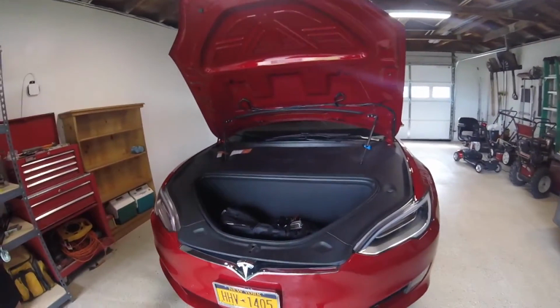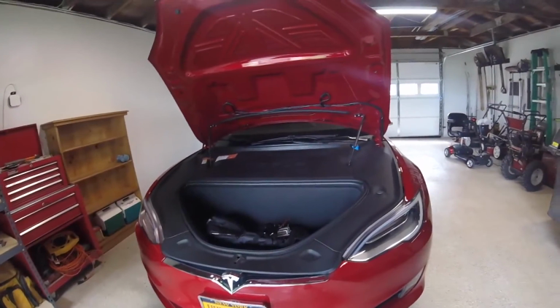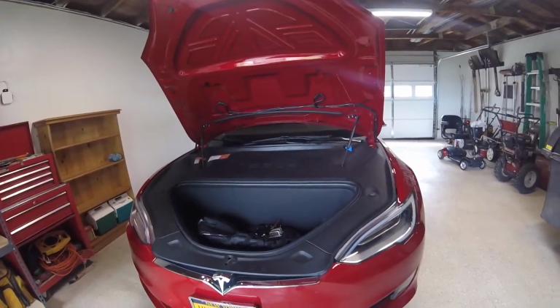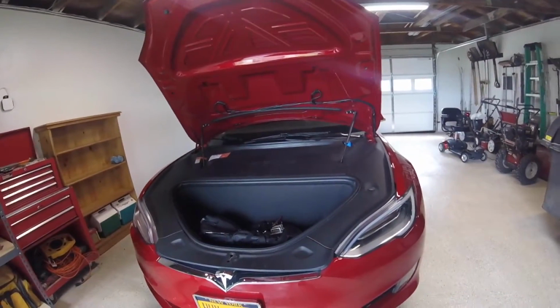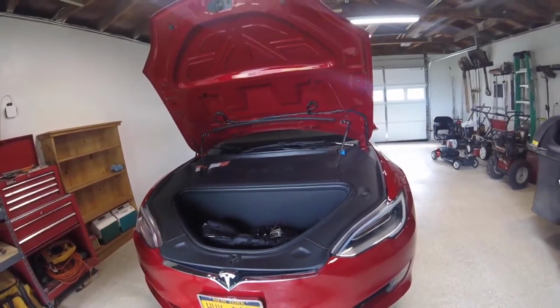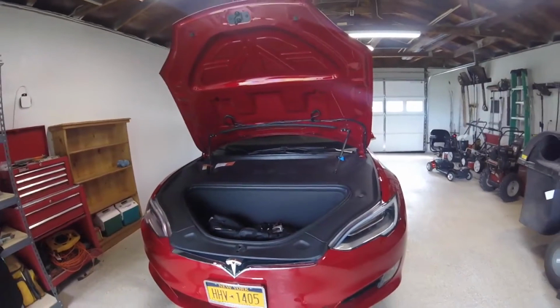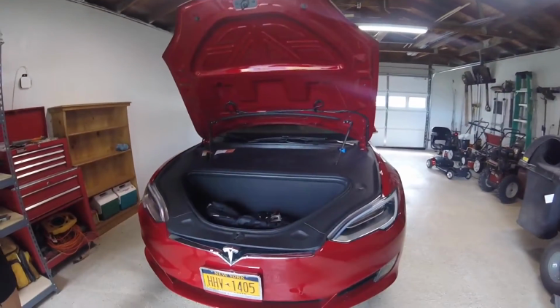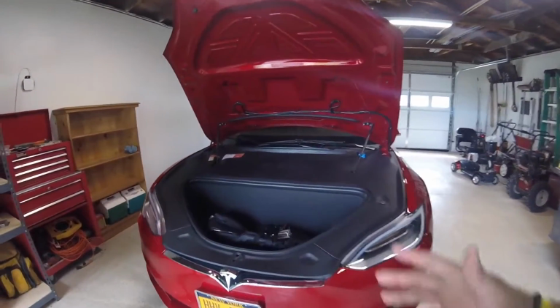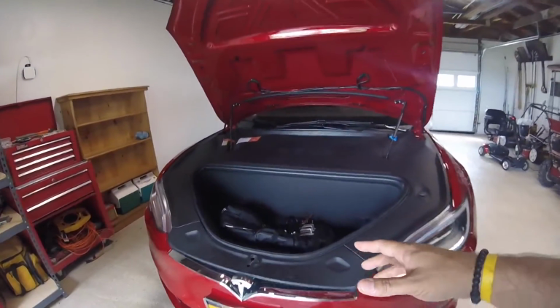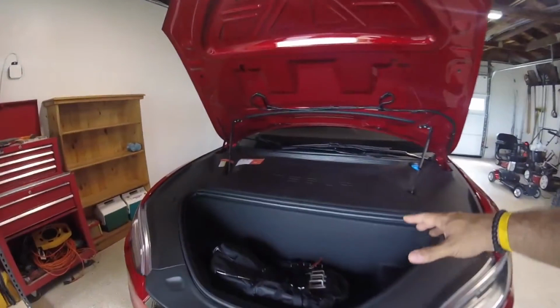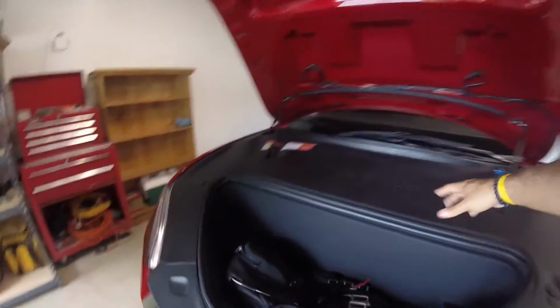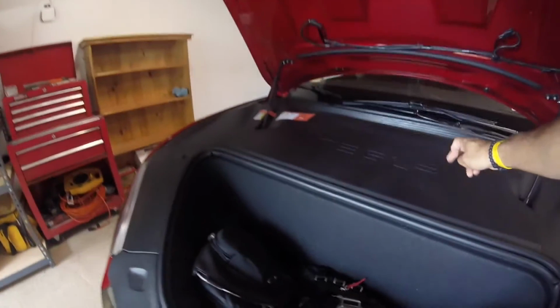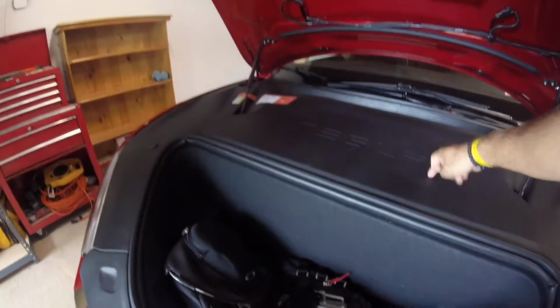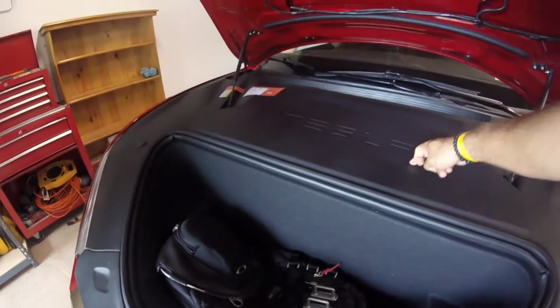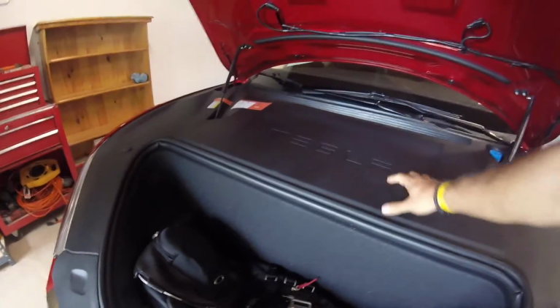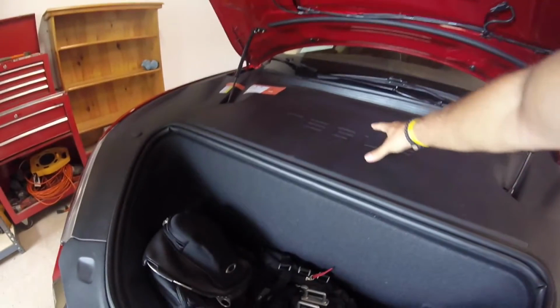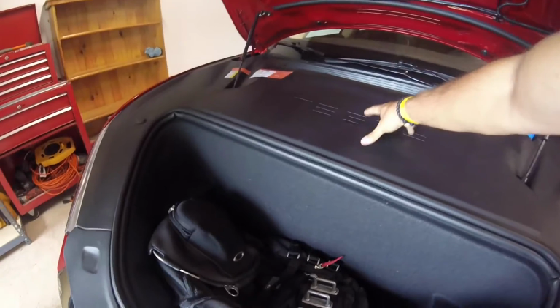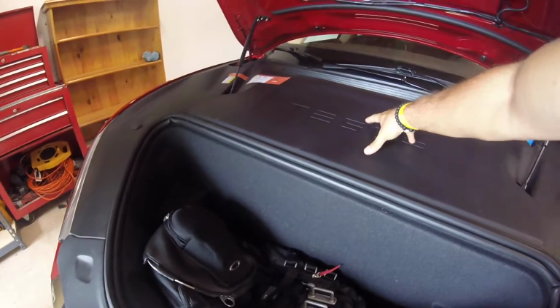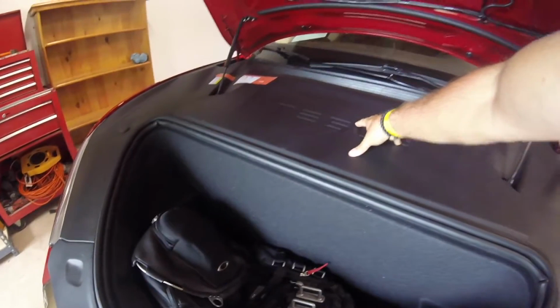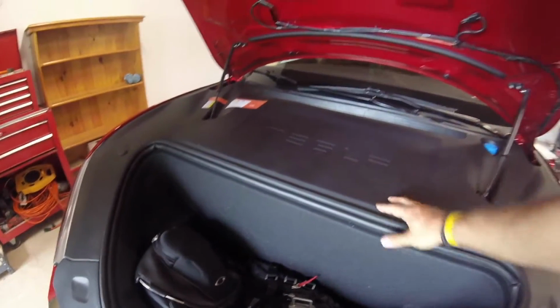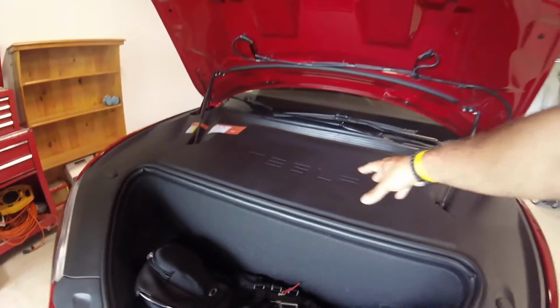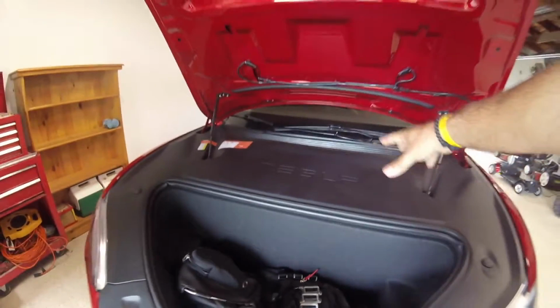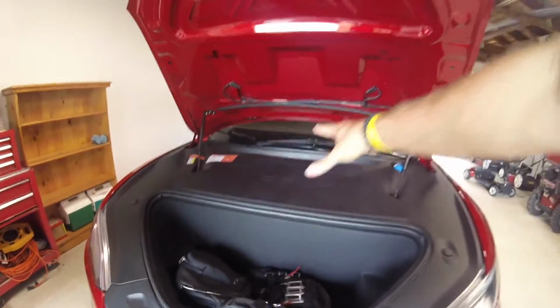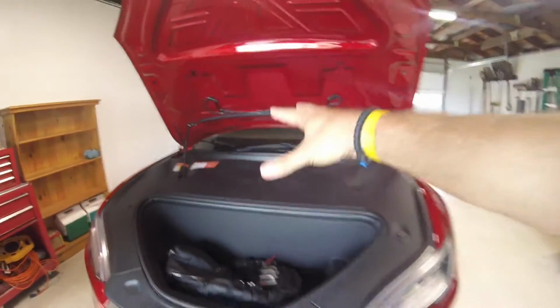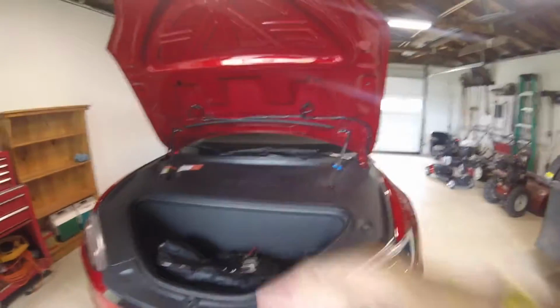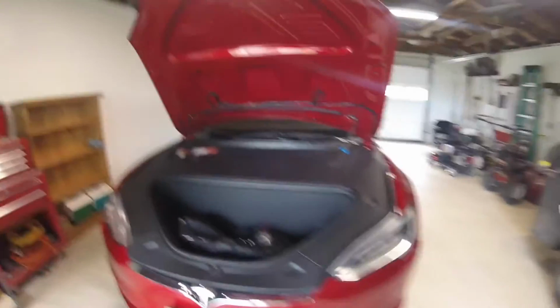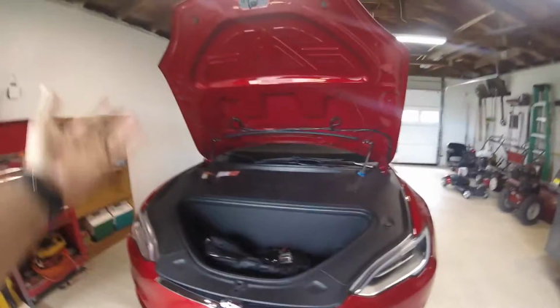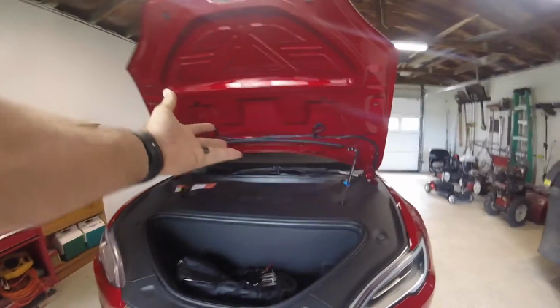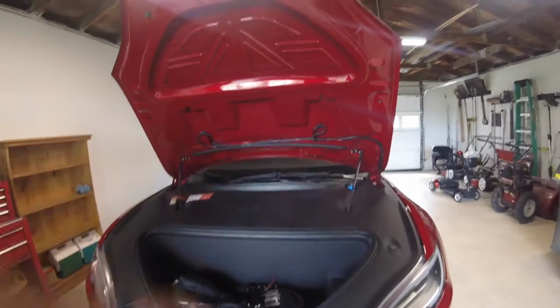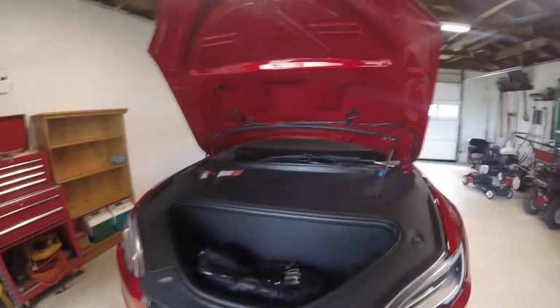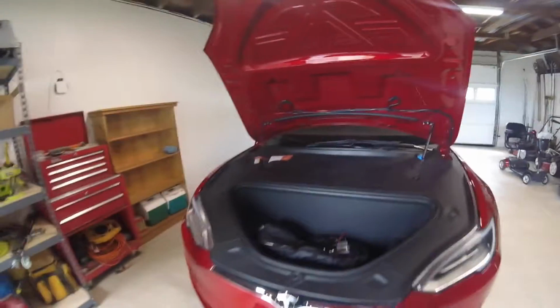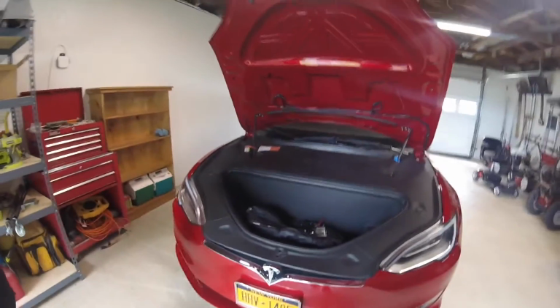That's basically what you can fit inside the frunk of the 70D. The reason it's so small is they have the motors underneath, and they also have room reserved for the HEPA bioweapon defense mode filter, which we don't have in this one.